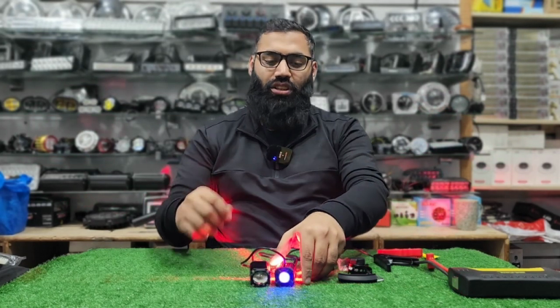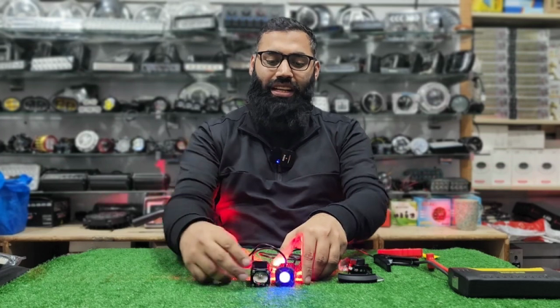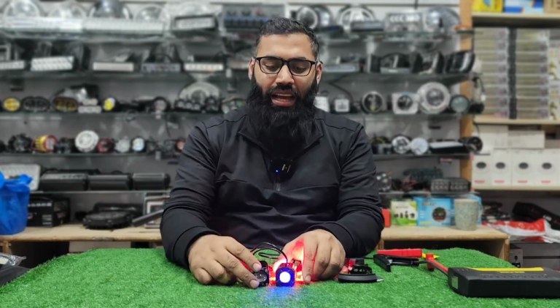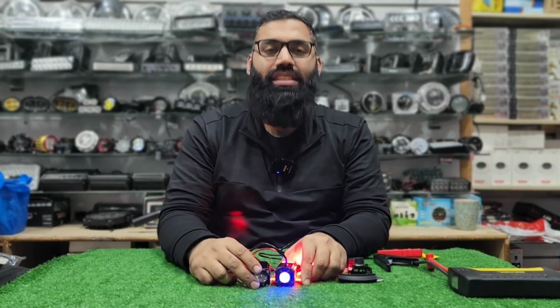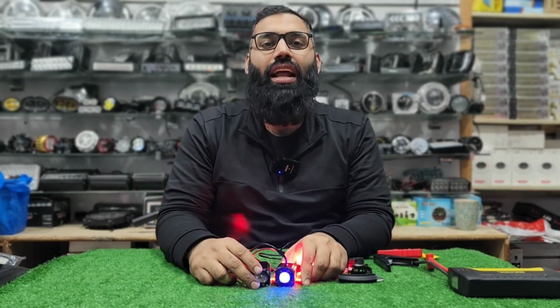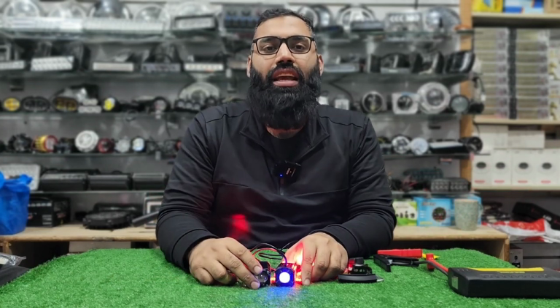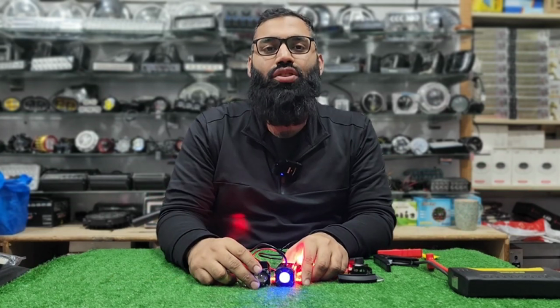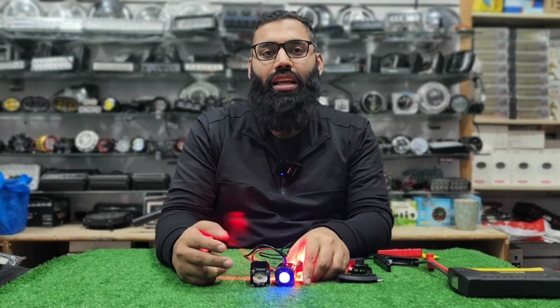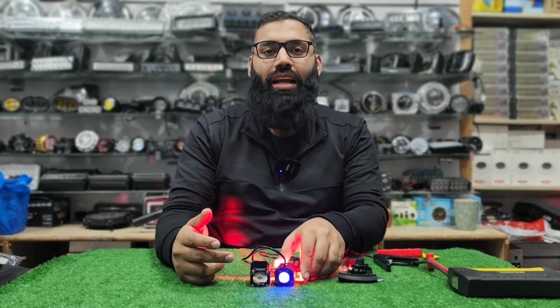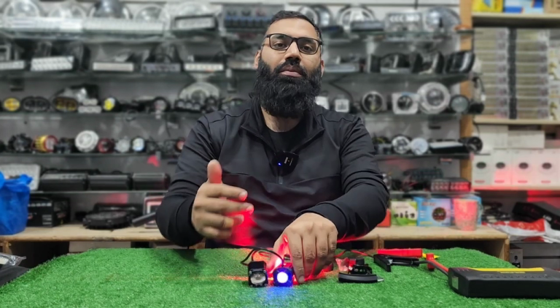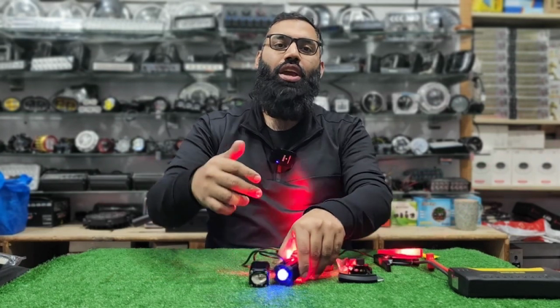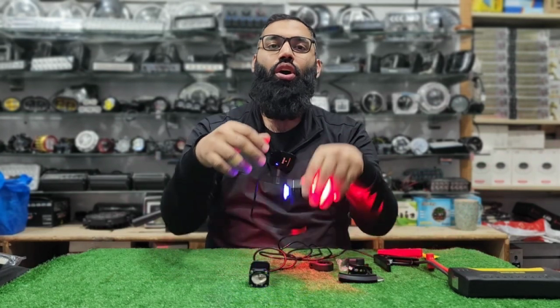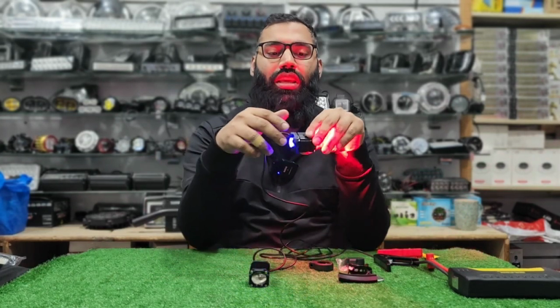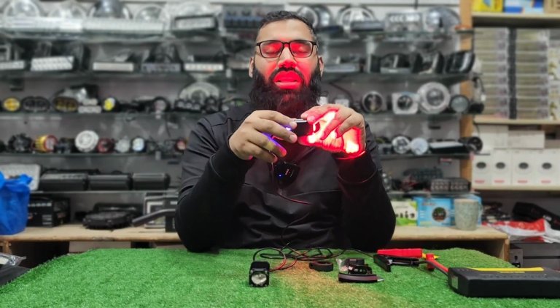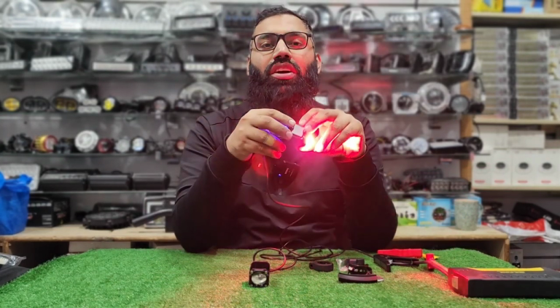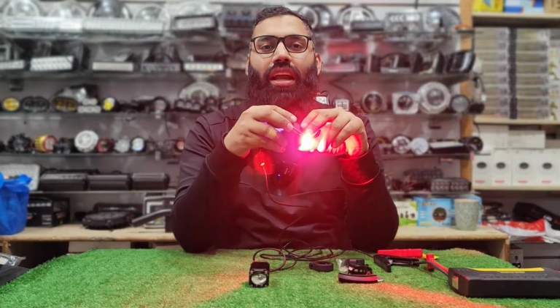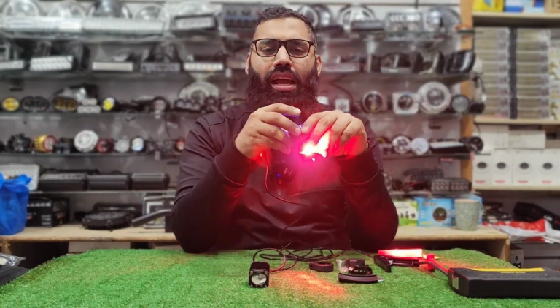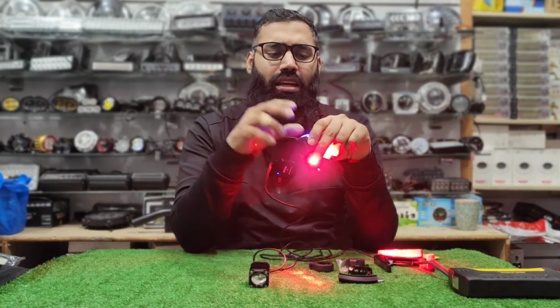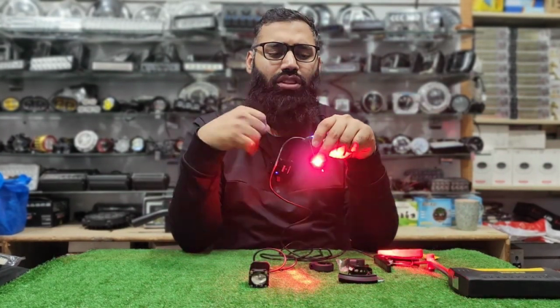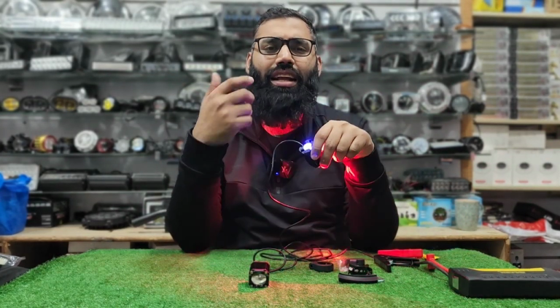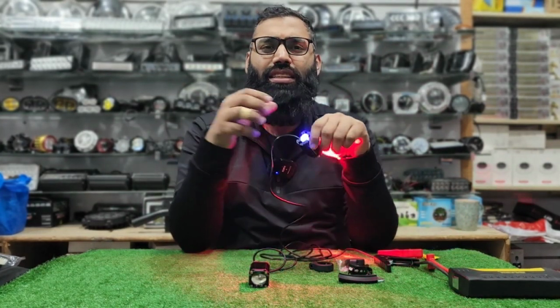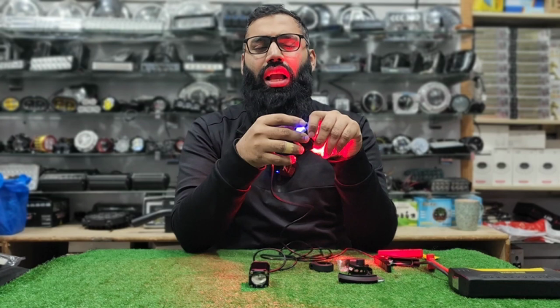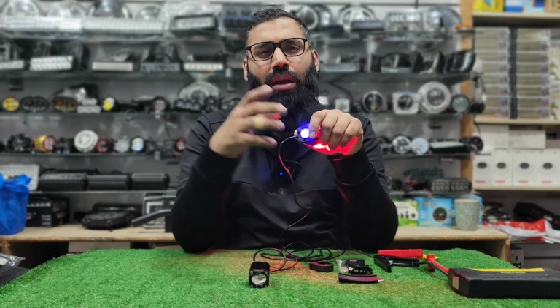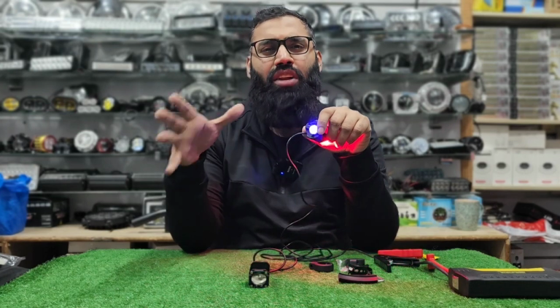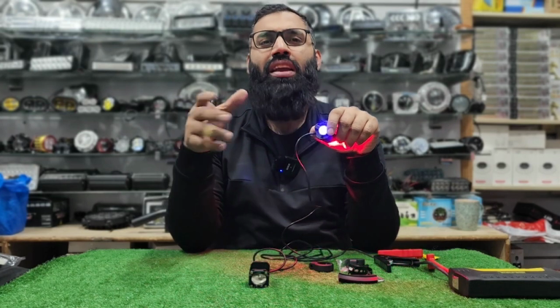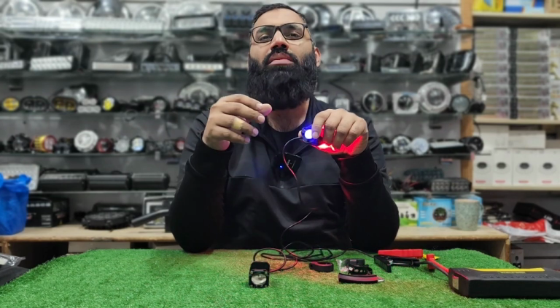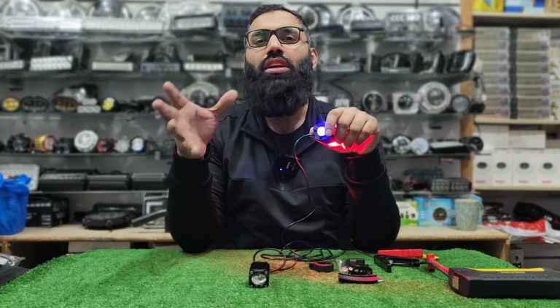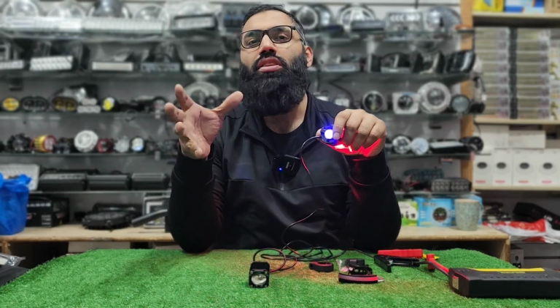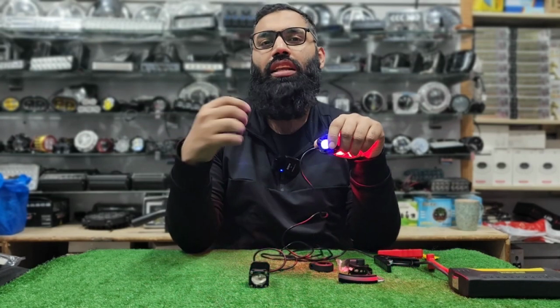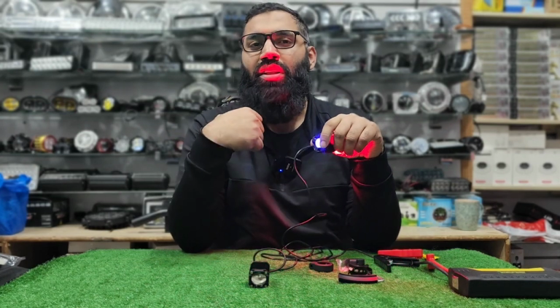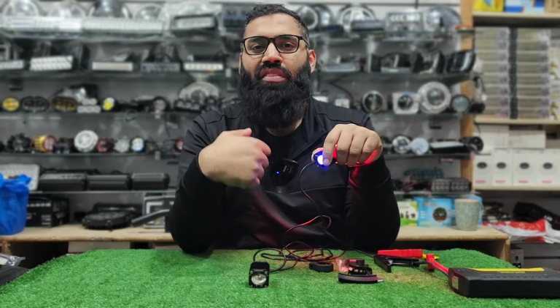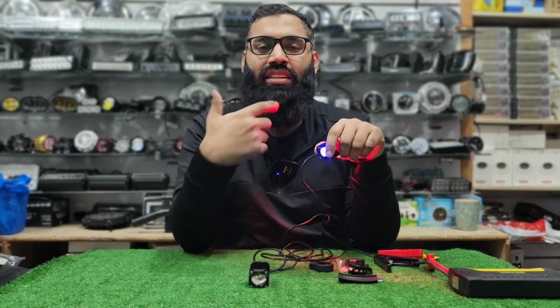This light is a square light and this is a multifunction light. This light looks like a mini driving lens, but this is not a mini driving lens.